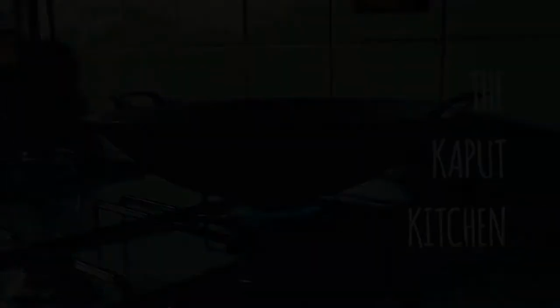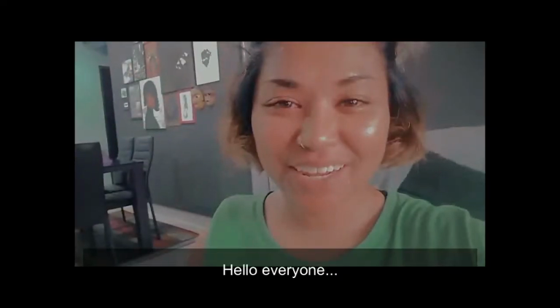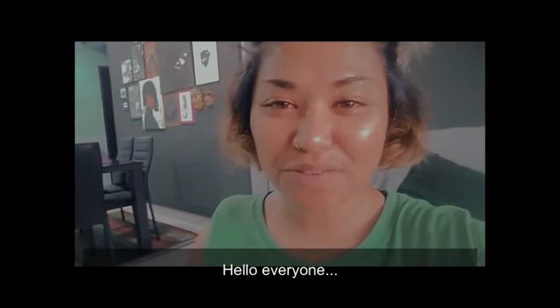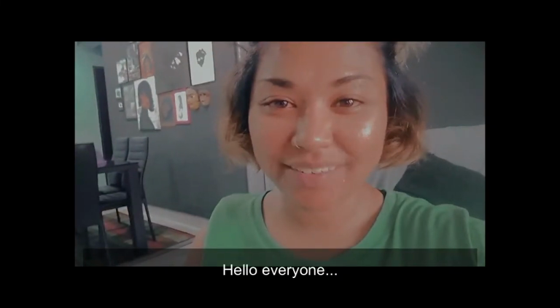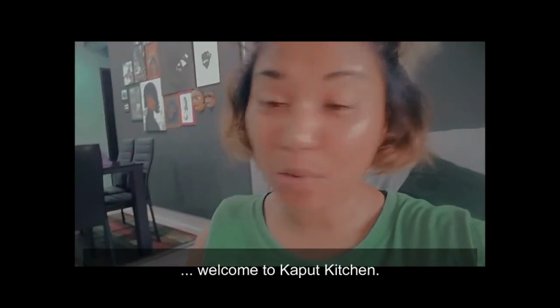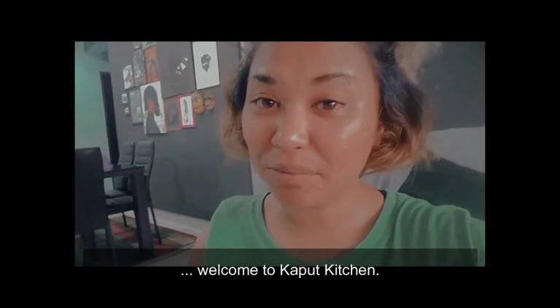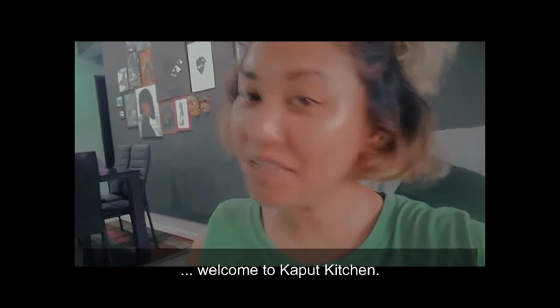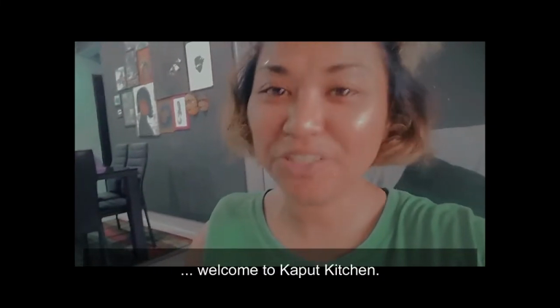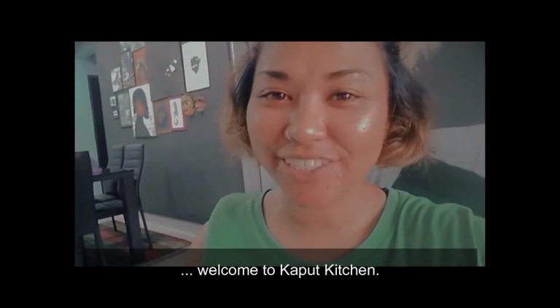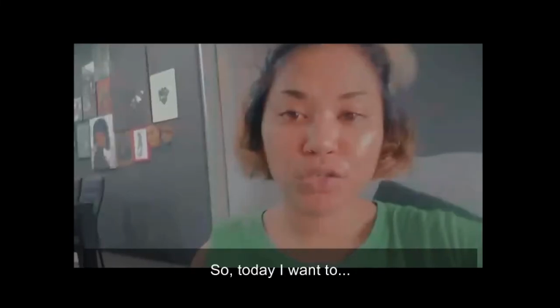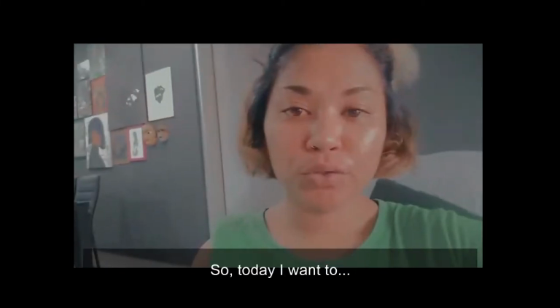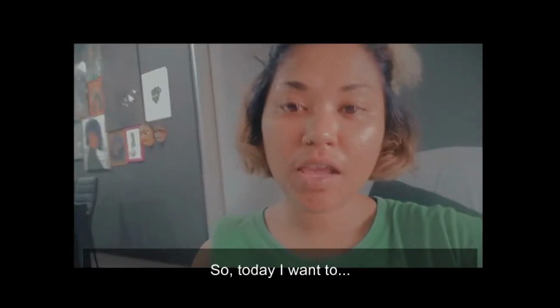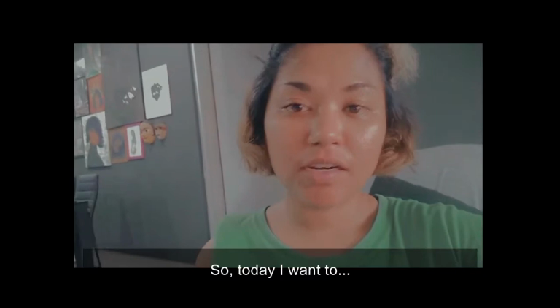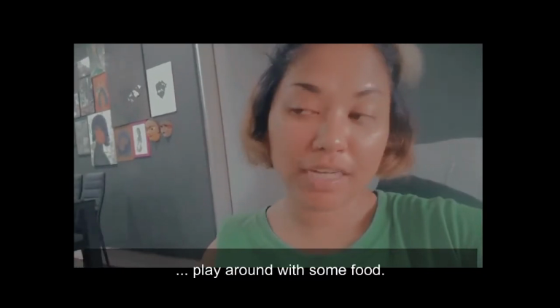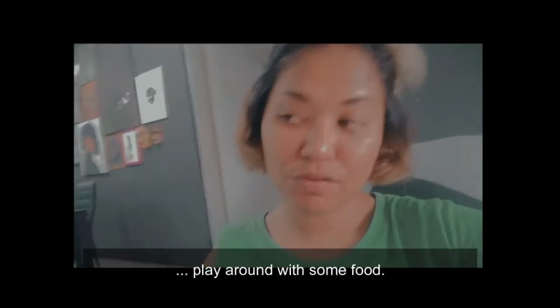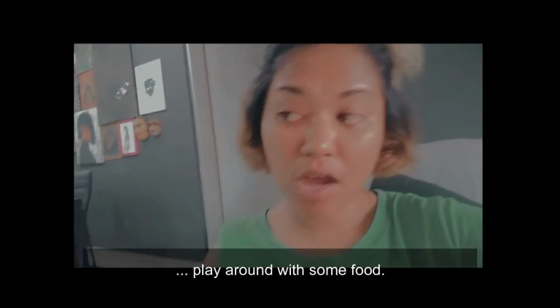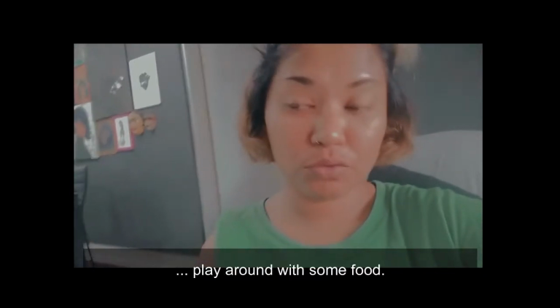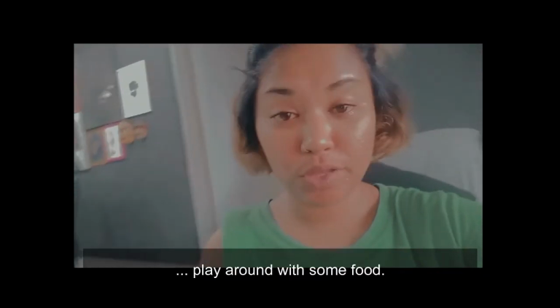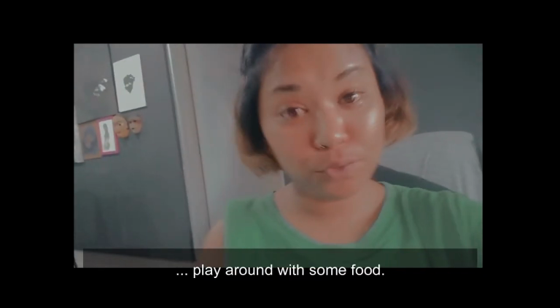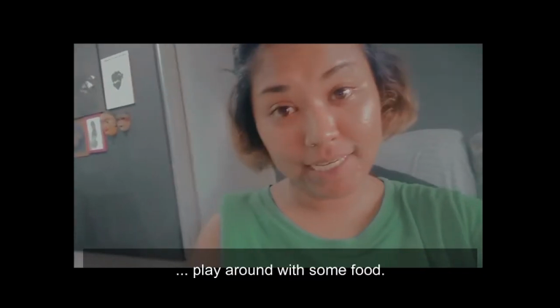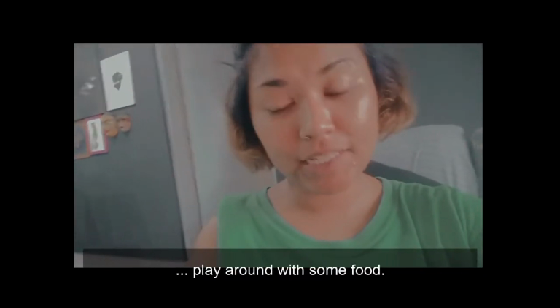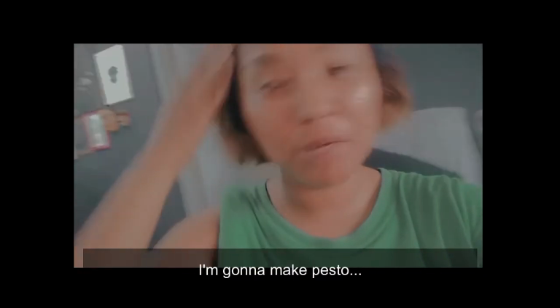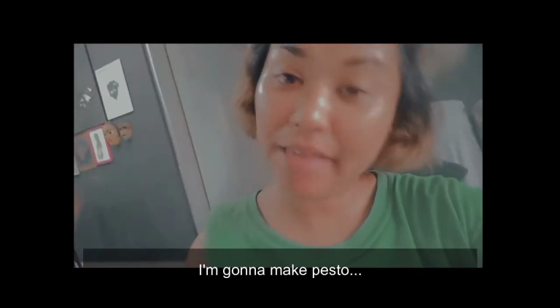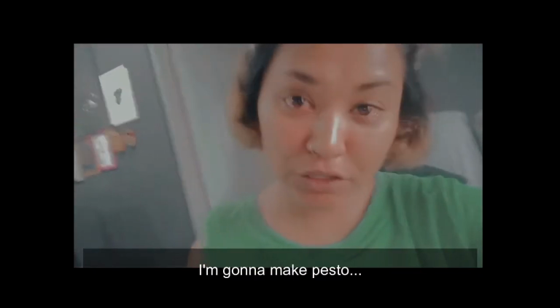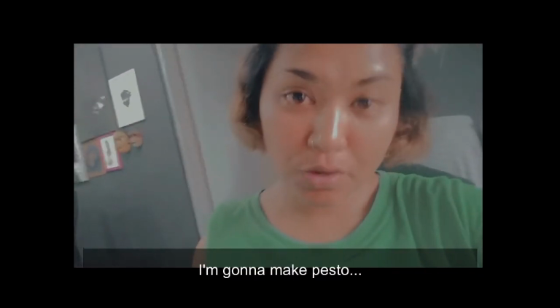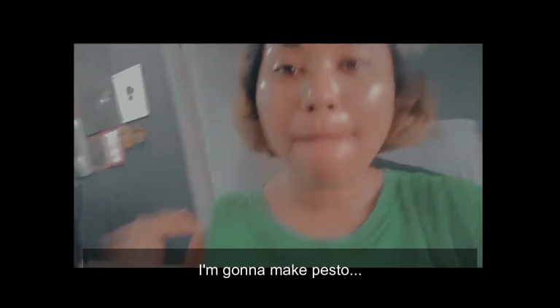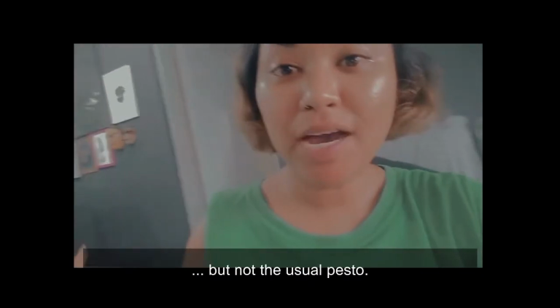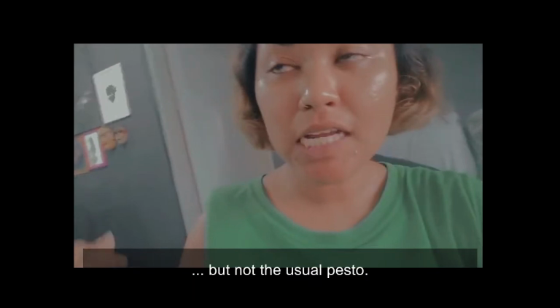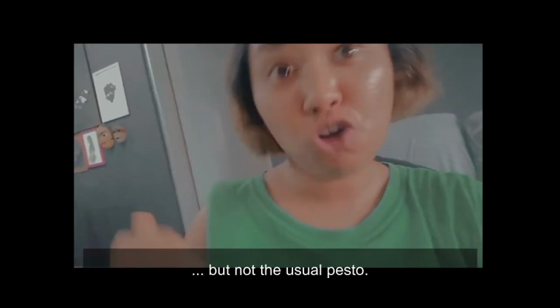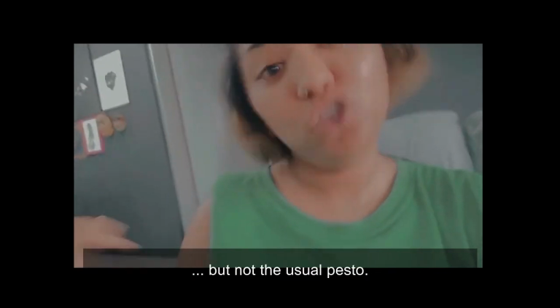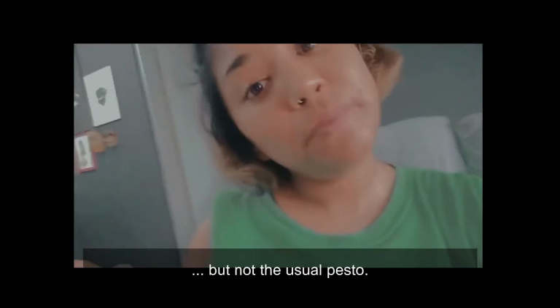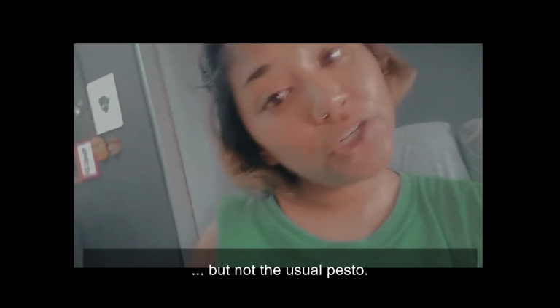Hello everyone, welcome to Car Food Kitchen. So today I'm gonna play around with food a little. I'm gonna make pesto, but not the usual pesto.